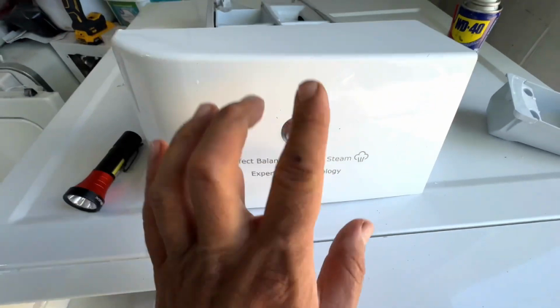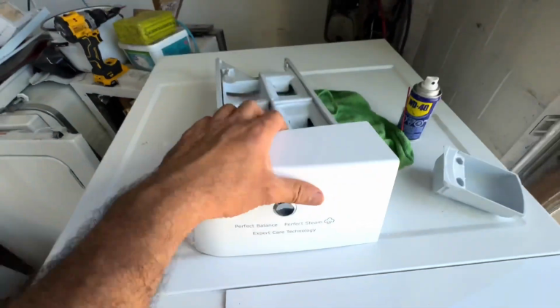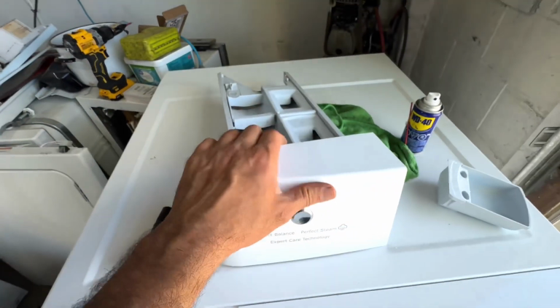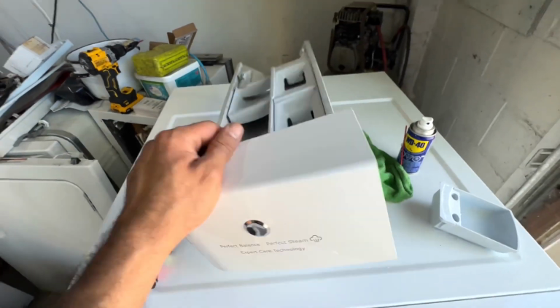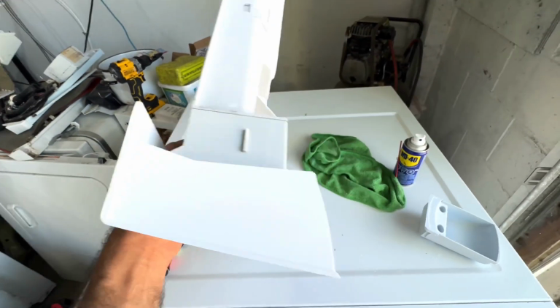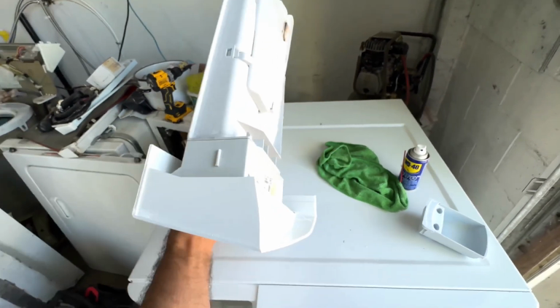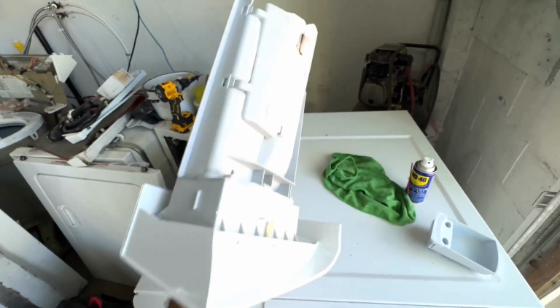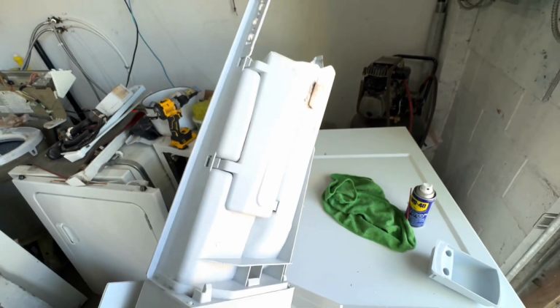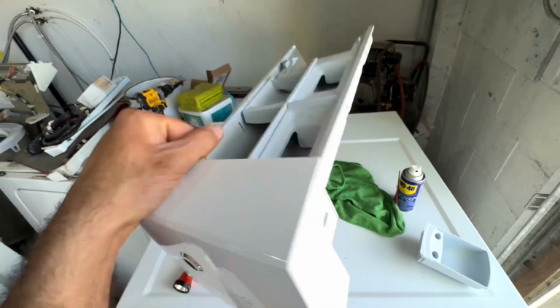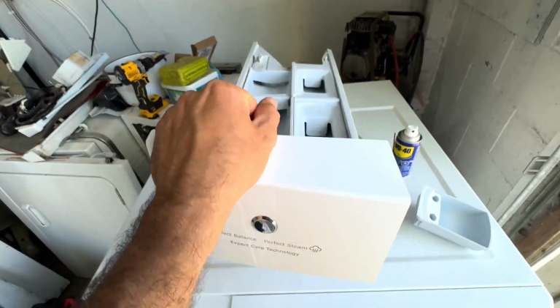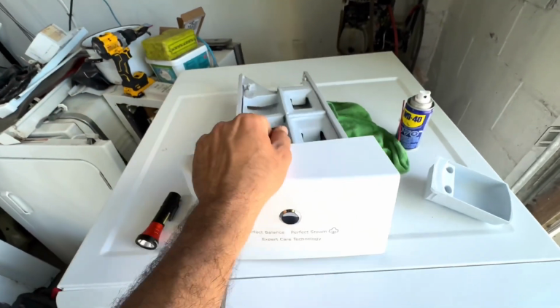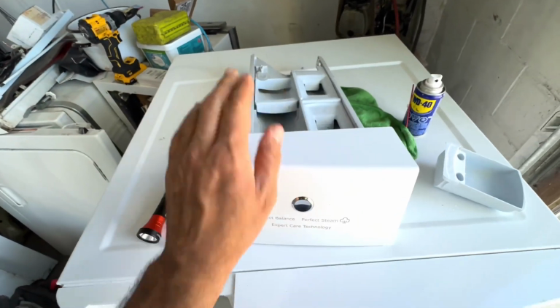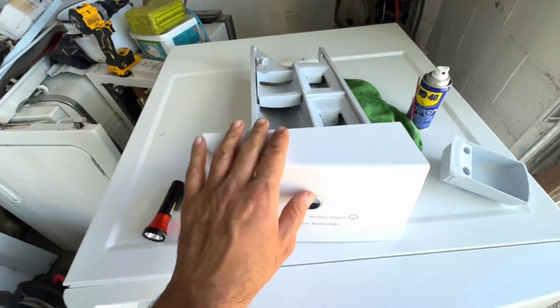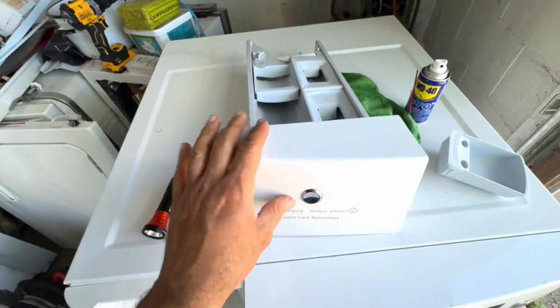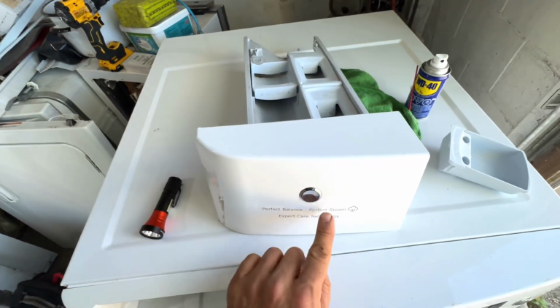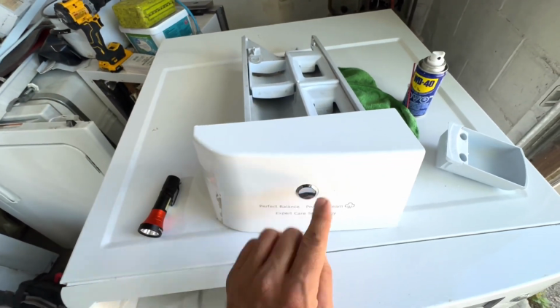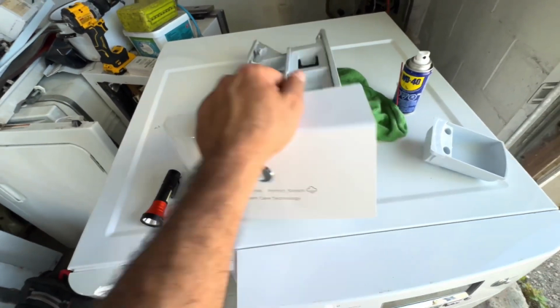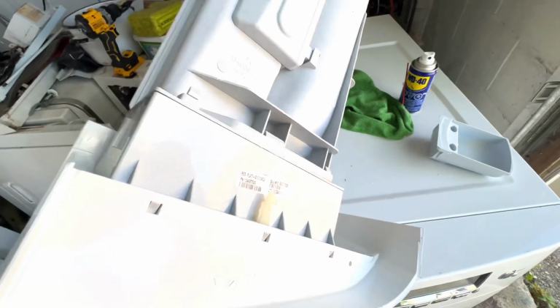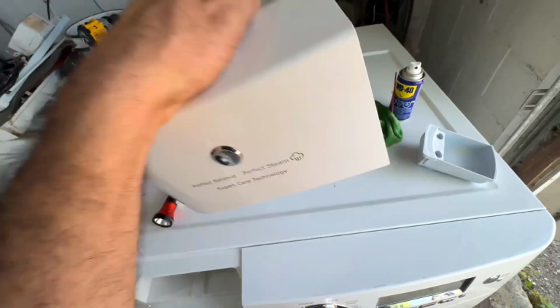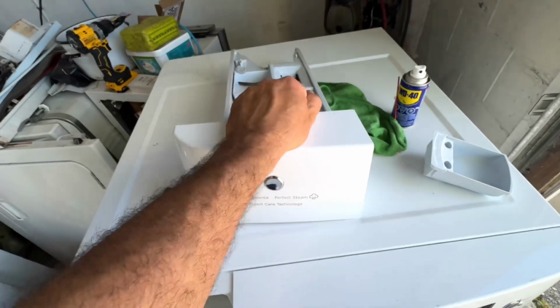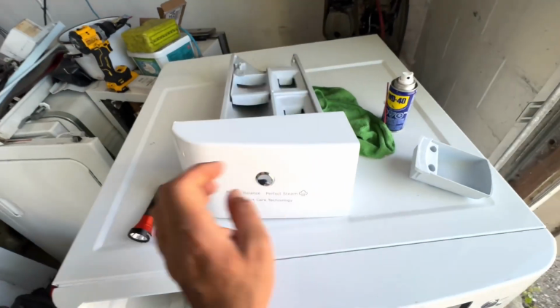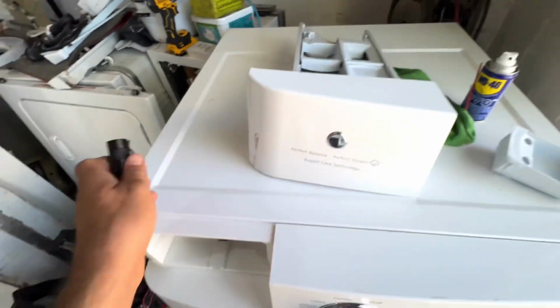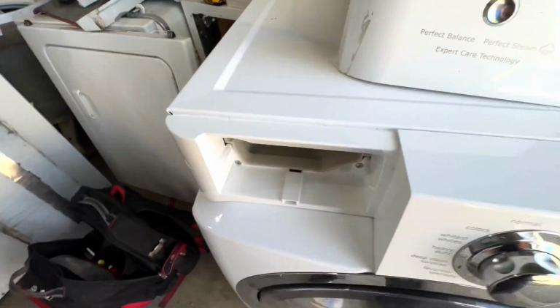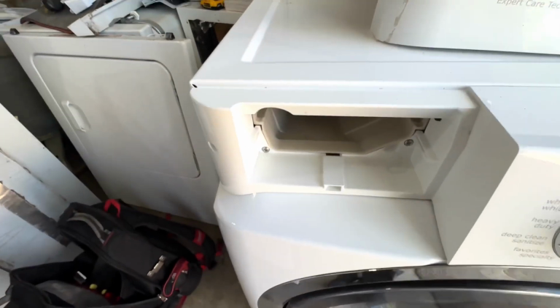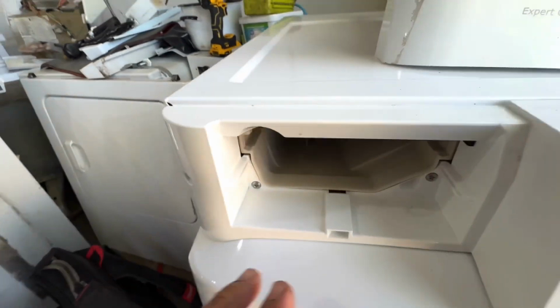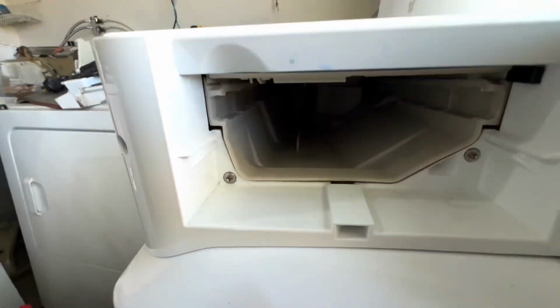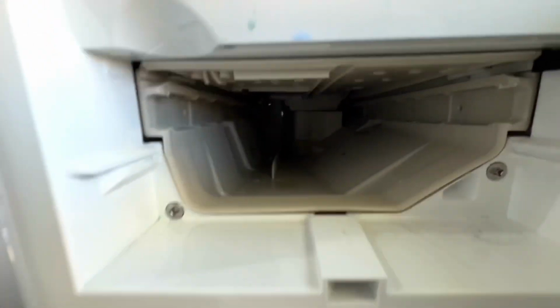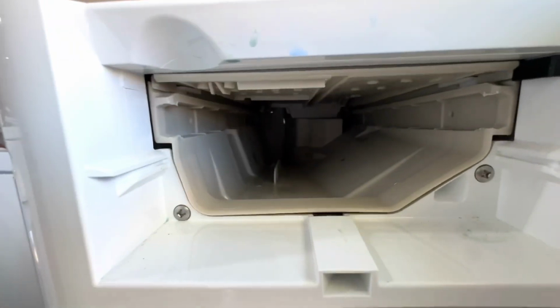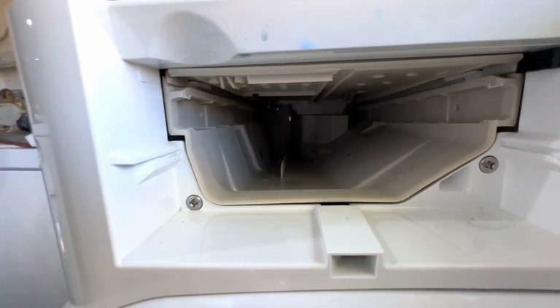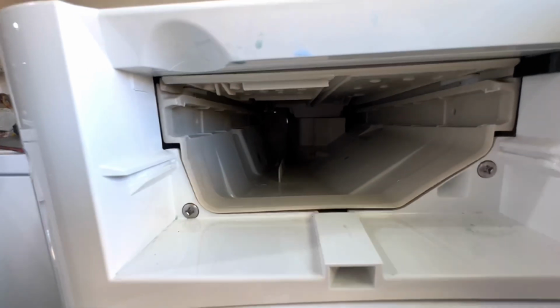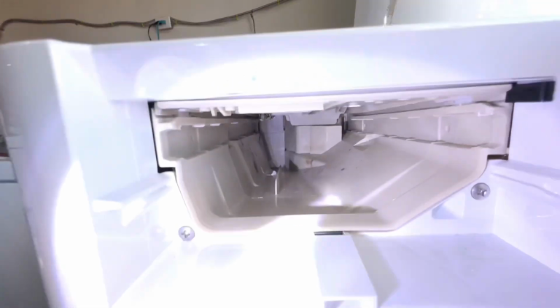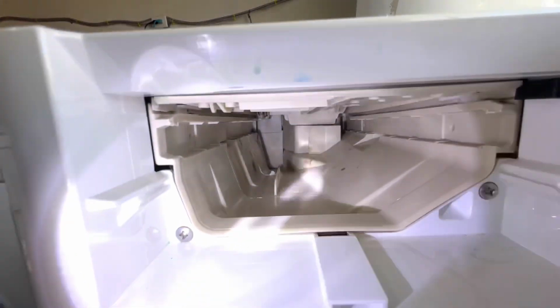First, you want to confirm that this soap dispenser assembly is working — the button is working and the lever is working. Now let's jump into the main dispenser. I'm going to use a flashlight to show you the inside.